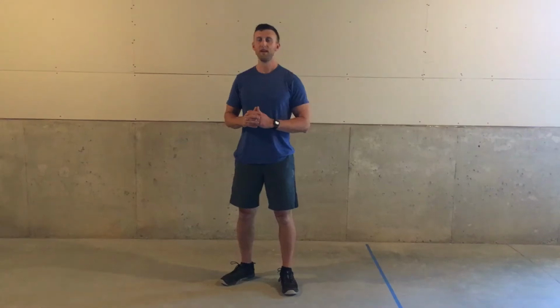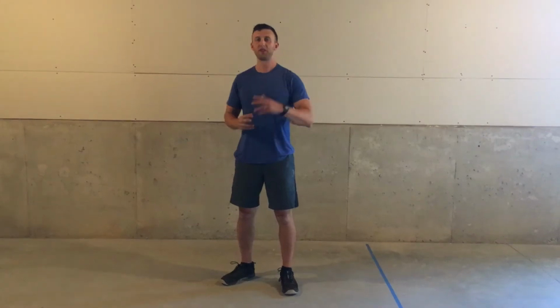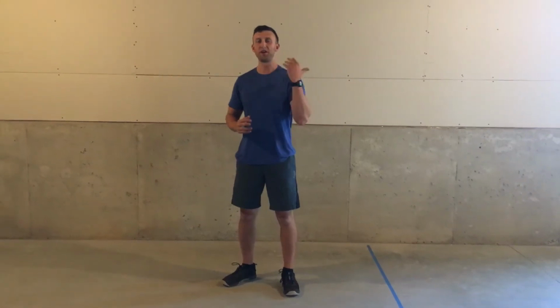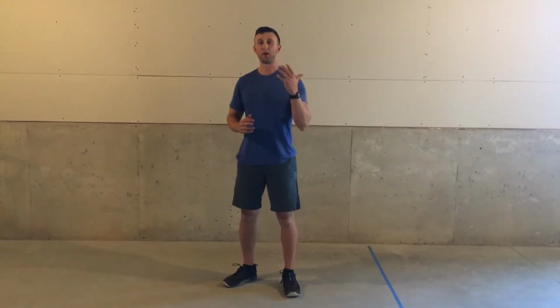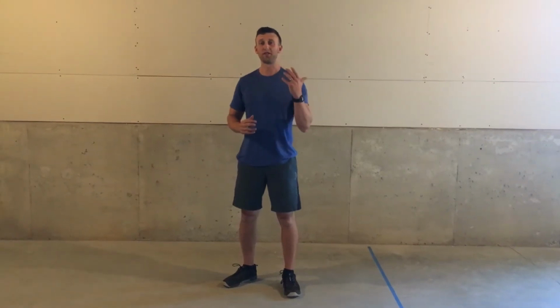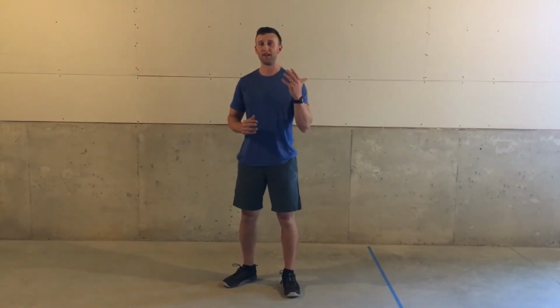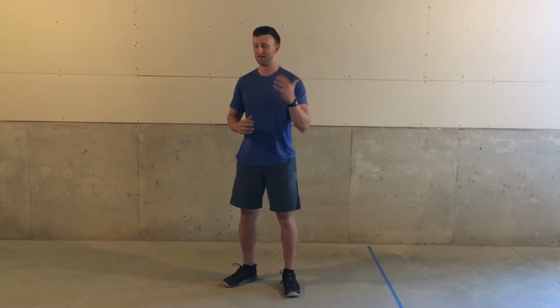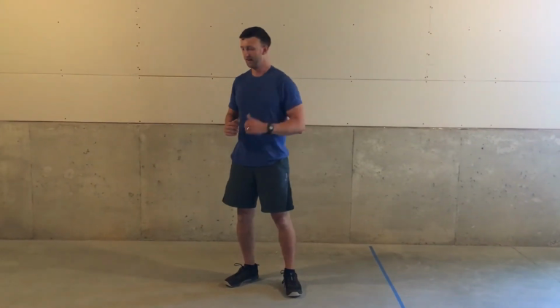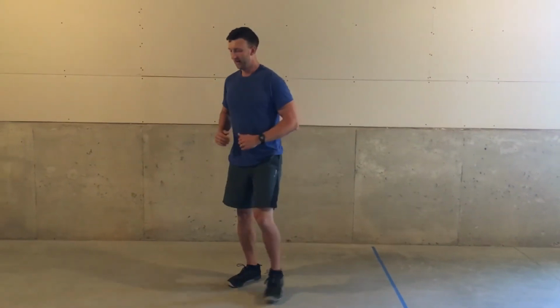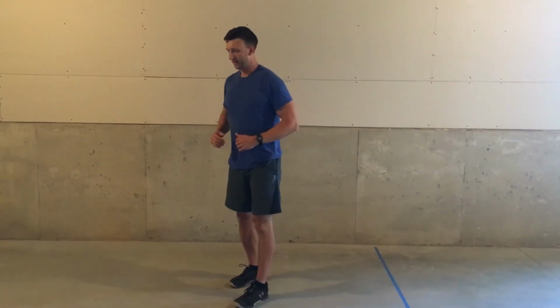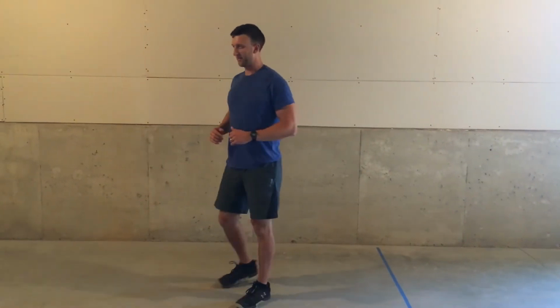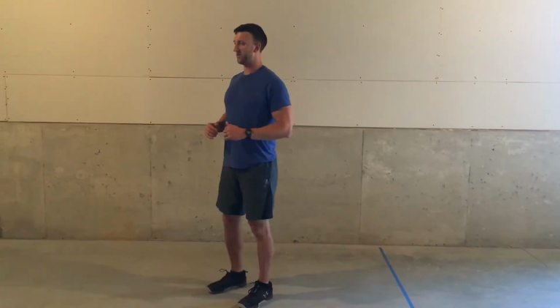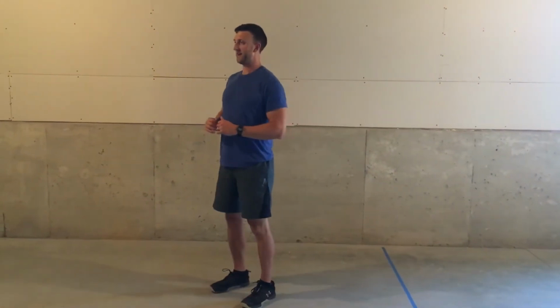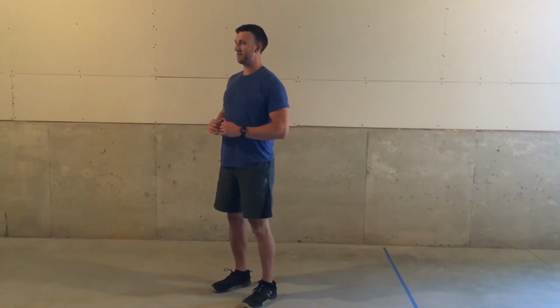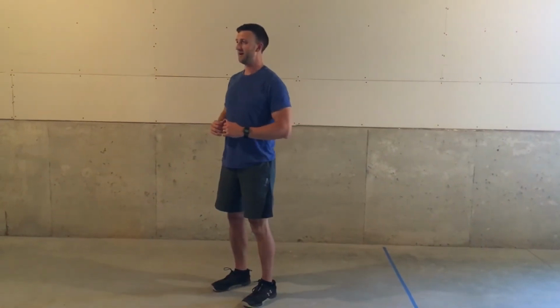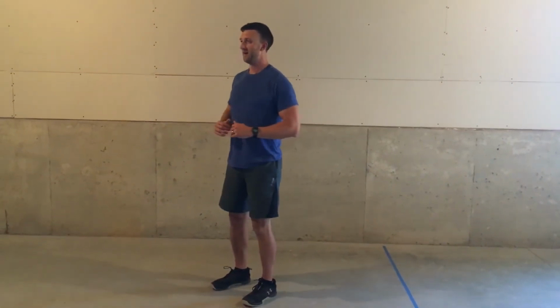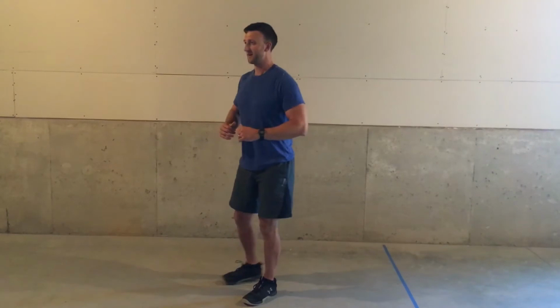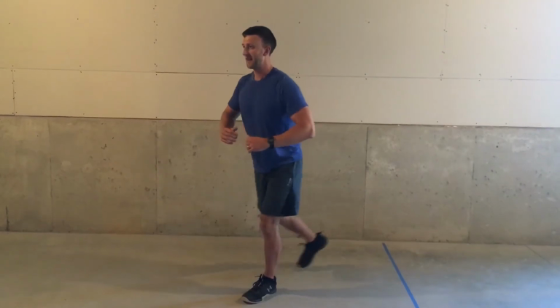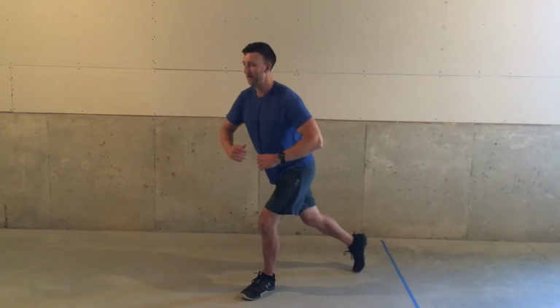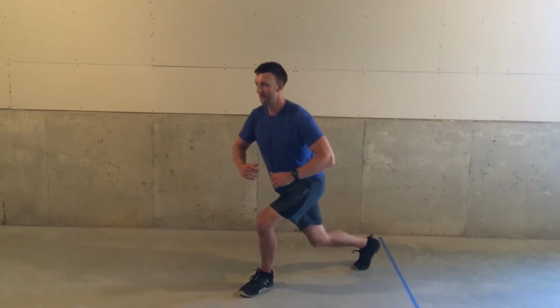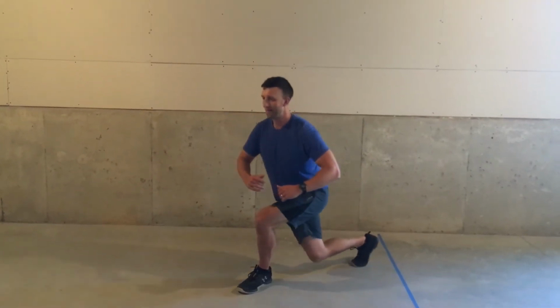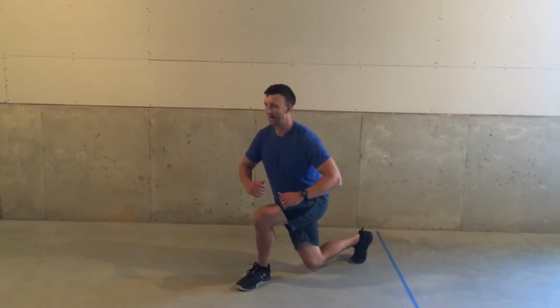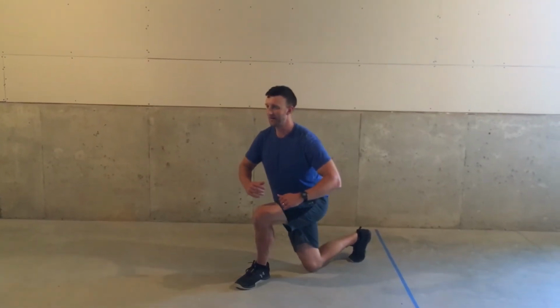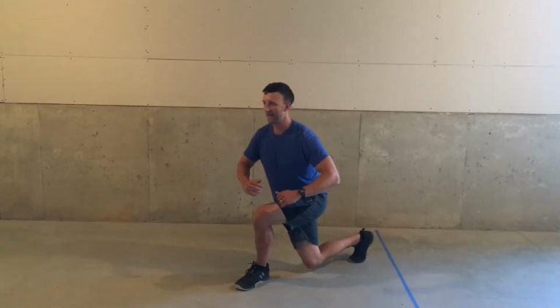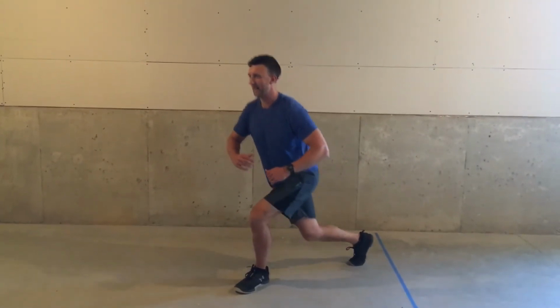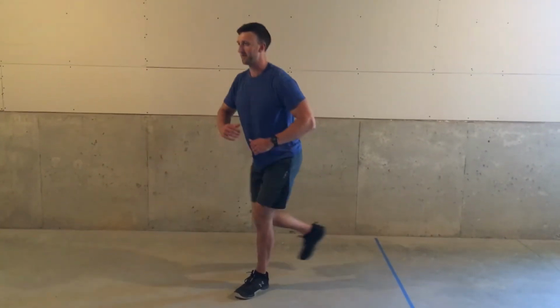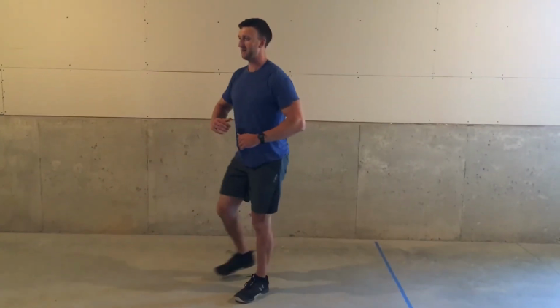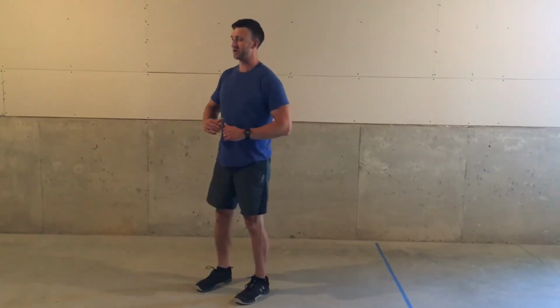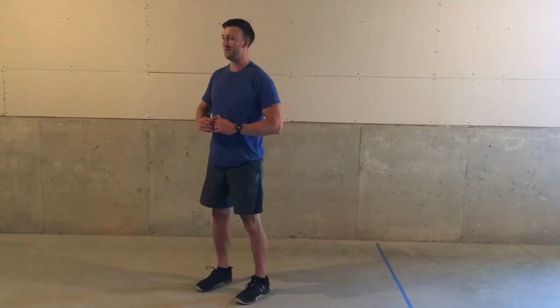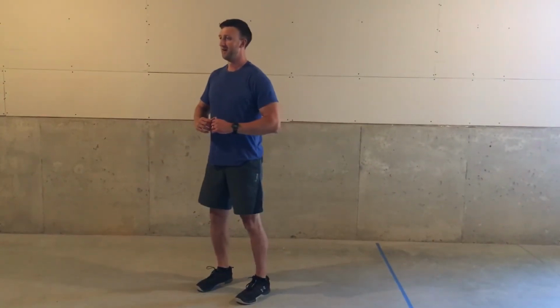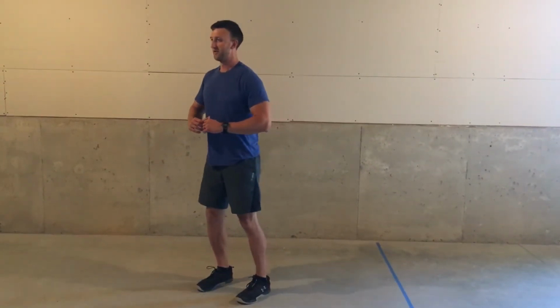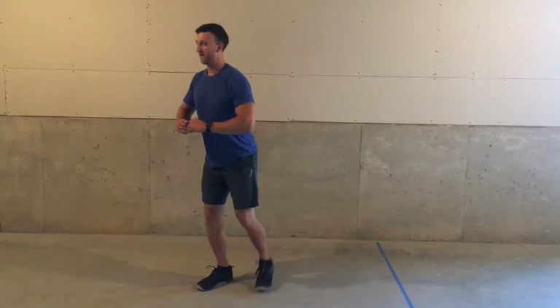Here's how you do a curtsy lunge. You're going to start standing up, step behind you like that, tap your knee, and push up through the foot.